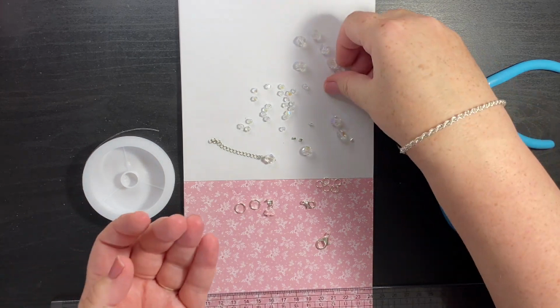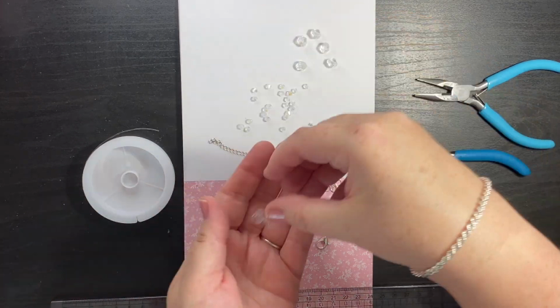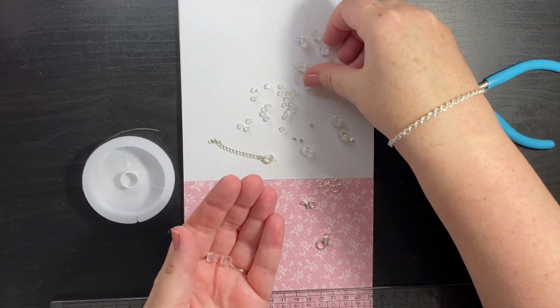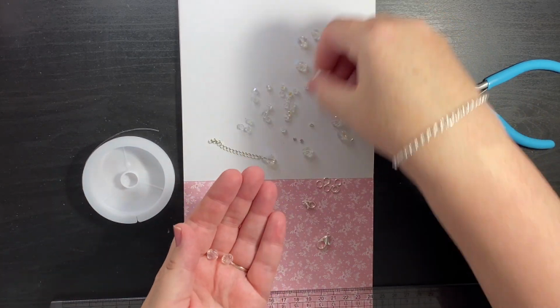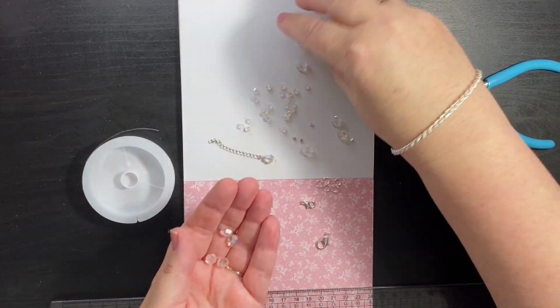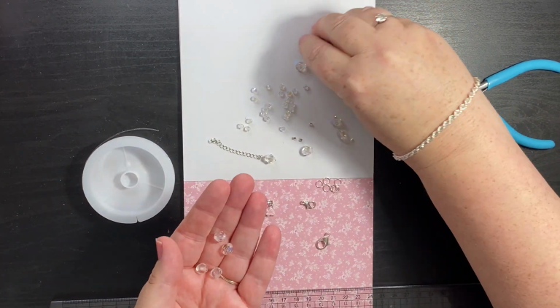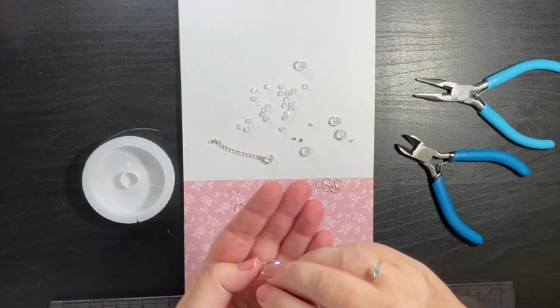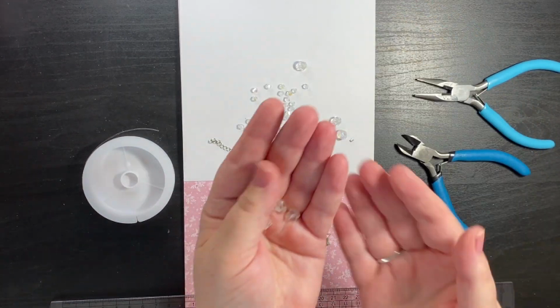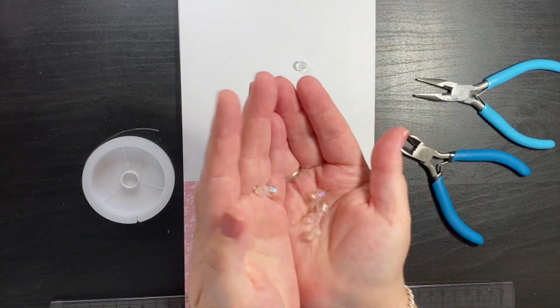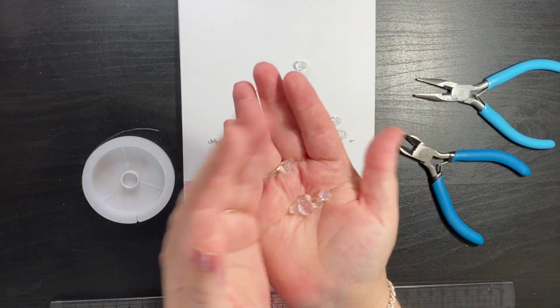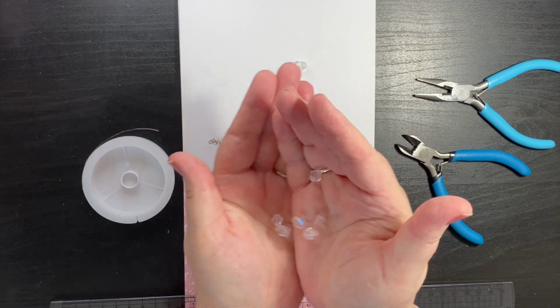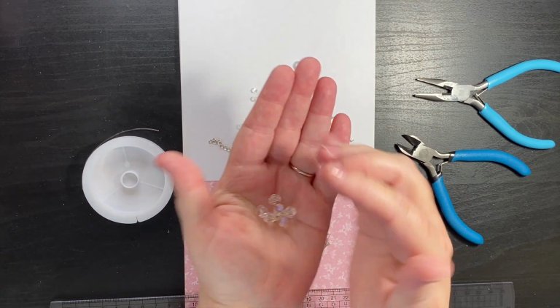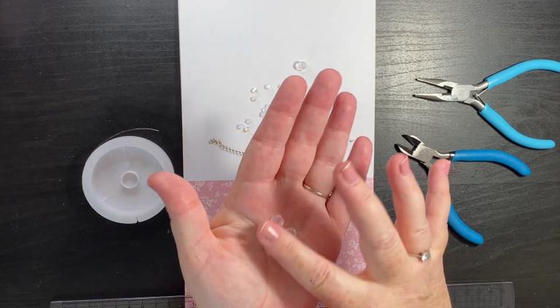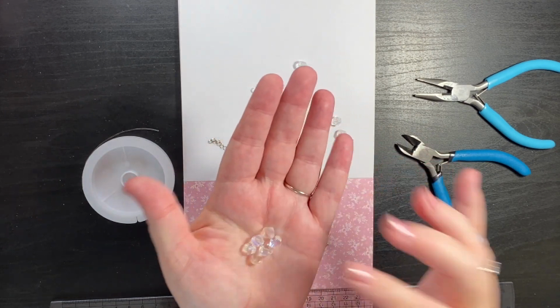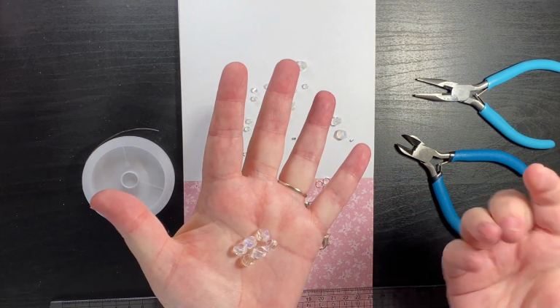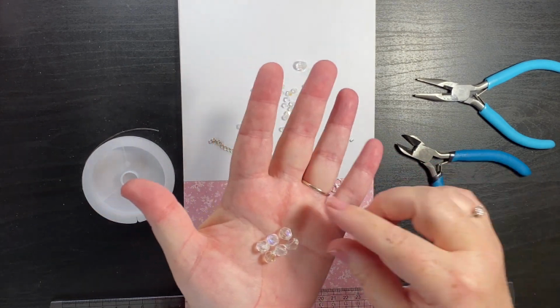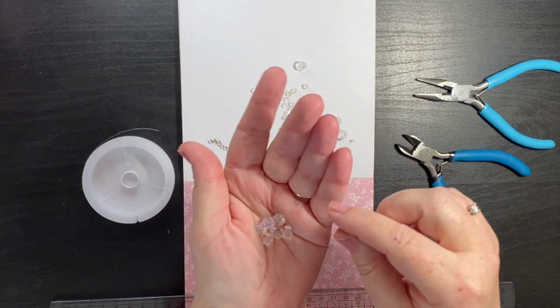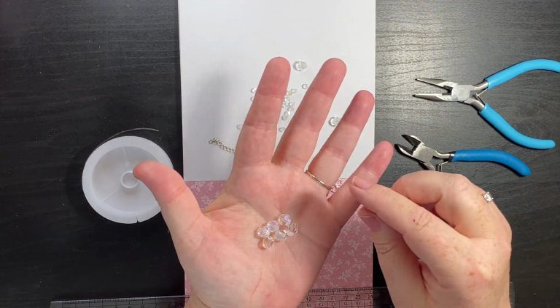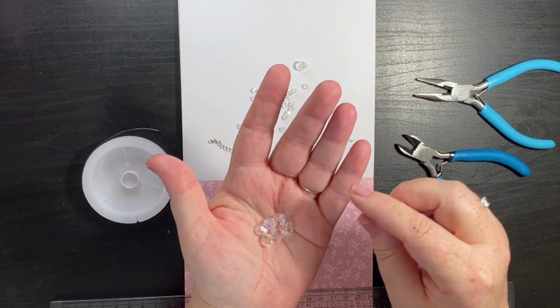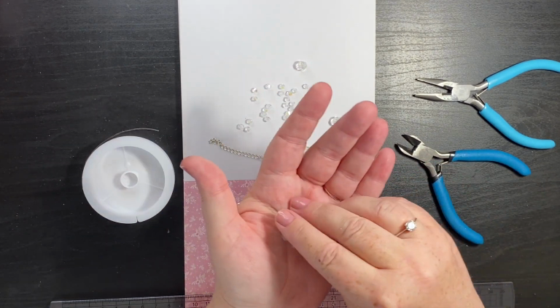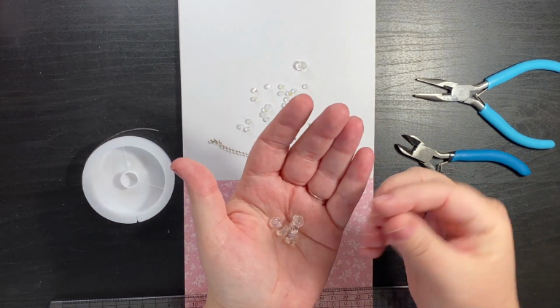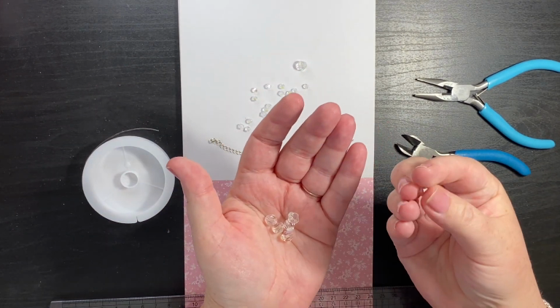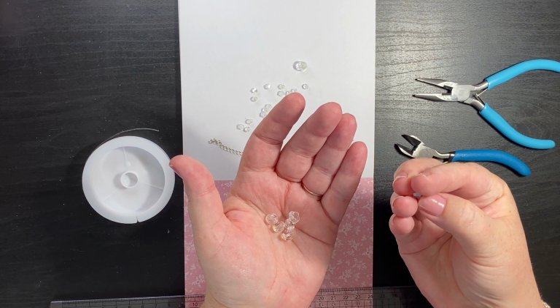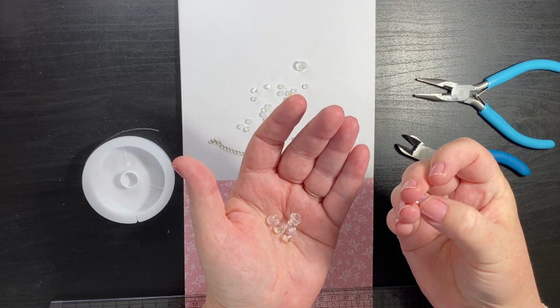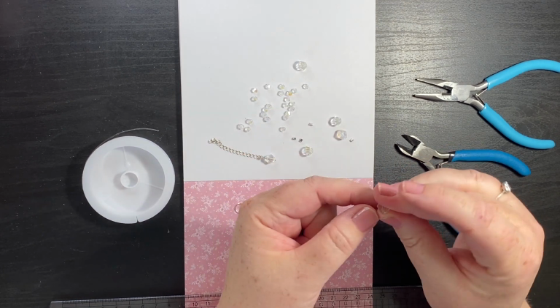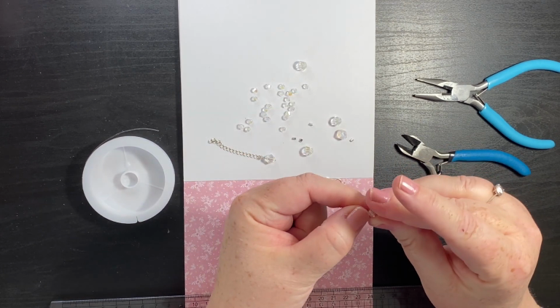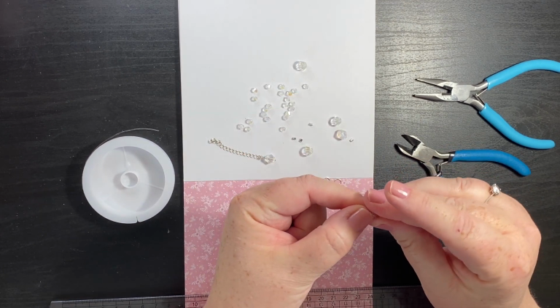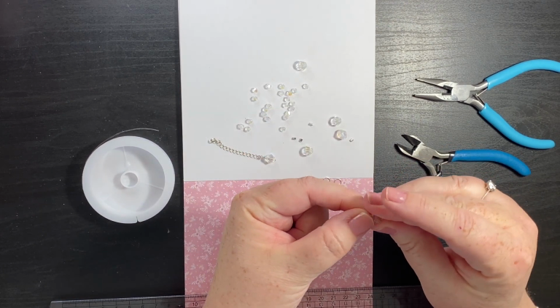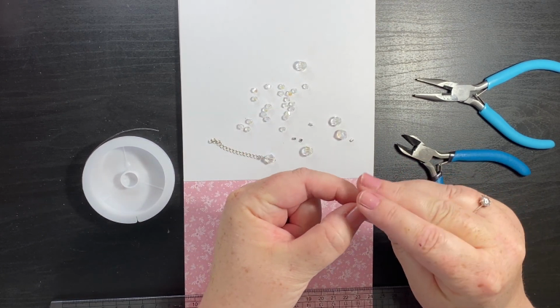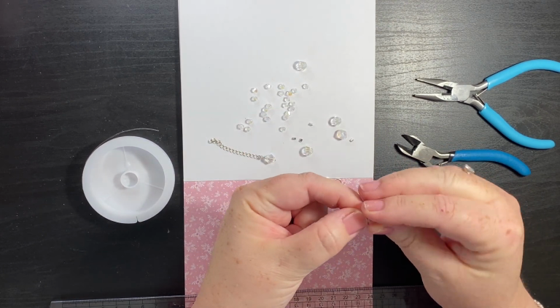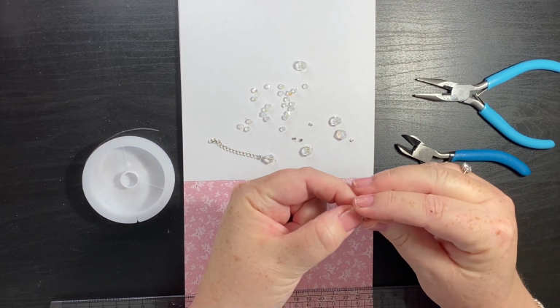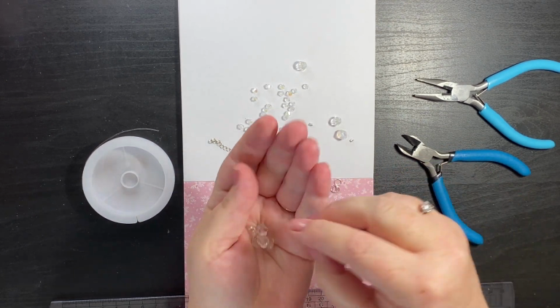Hello, today I am going to make a very pretty bicone bead bracelet. These beads are 8mm and actually made of acrylic but they sparkle lovely.